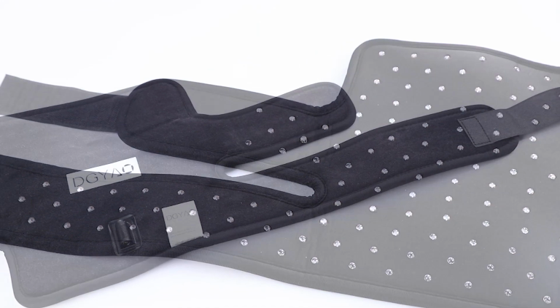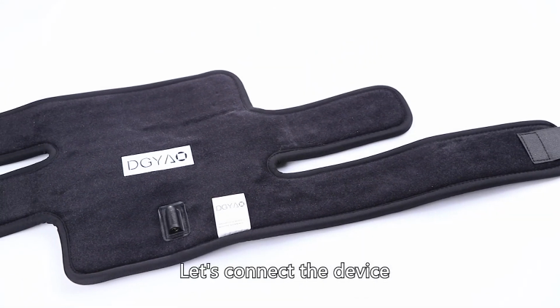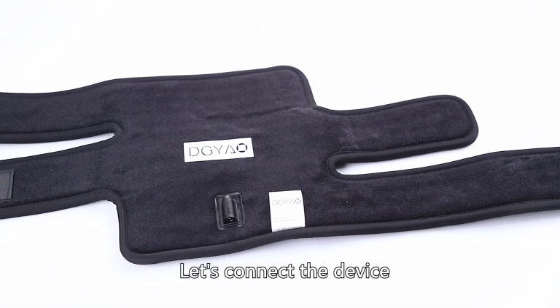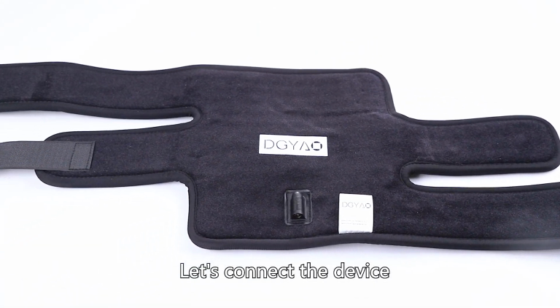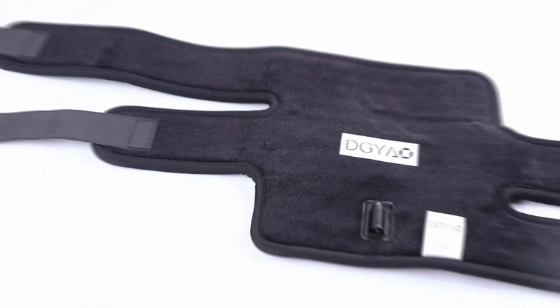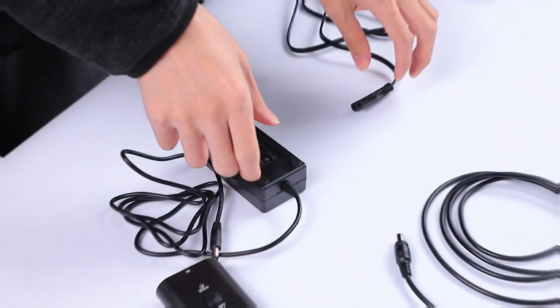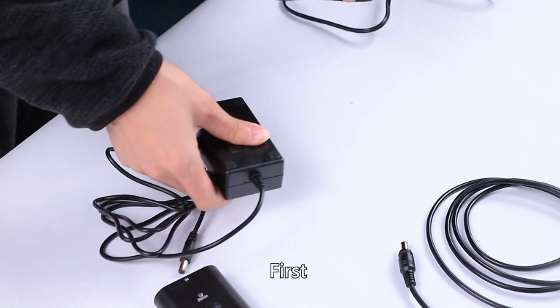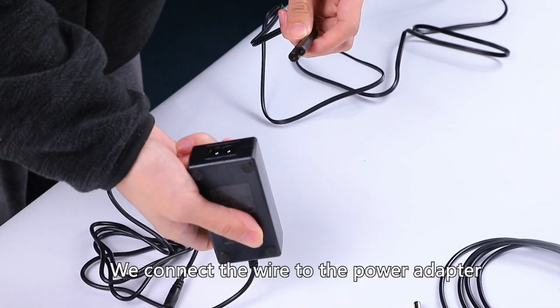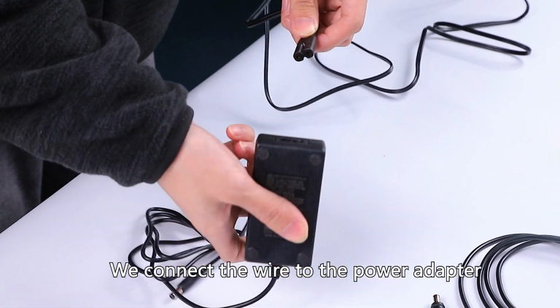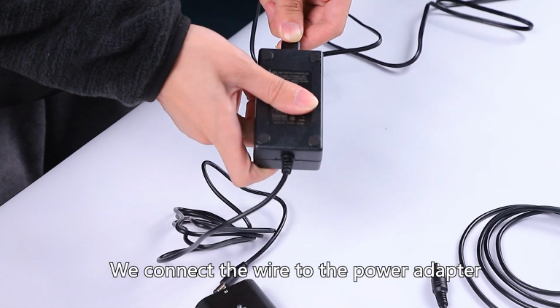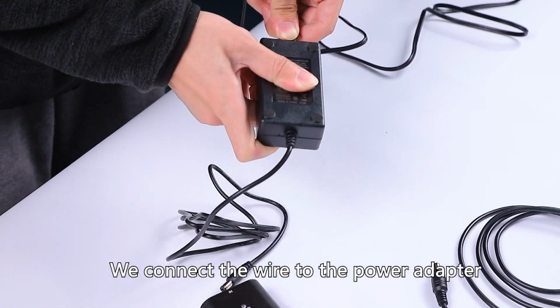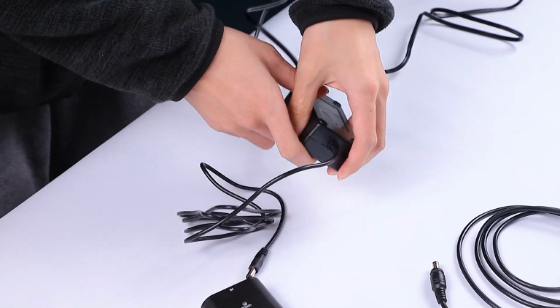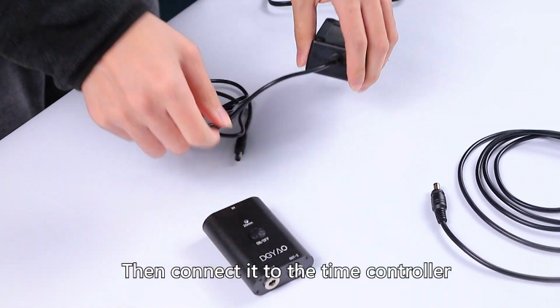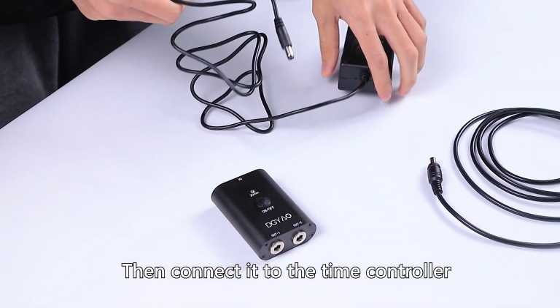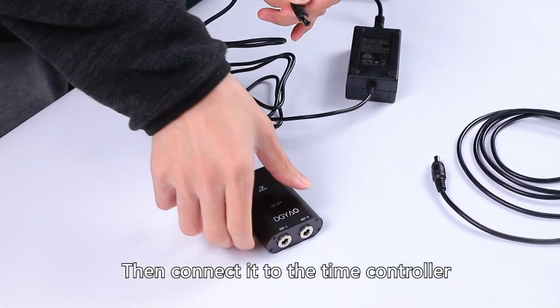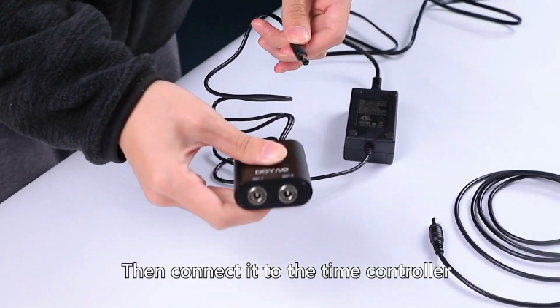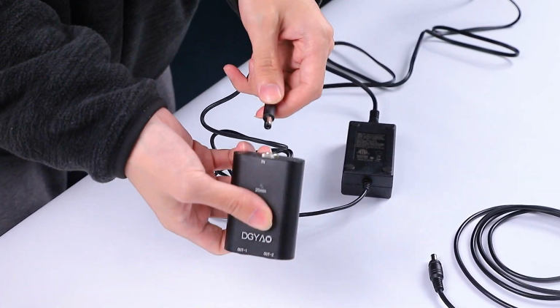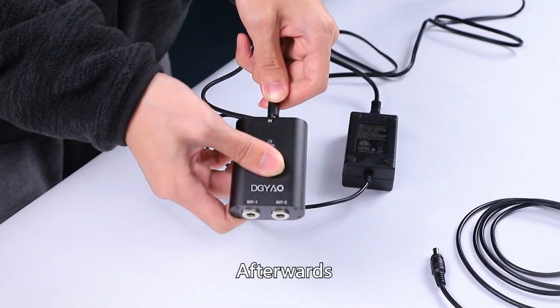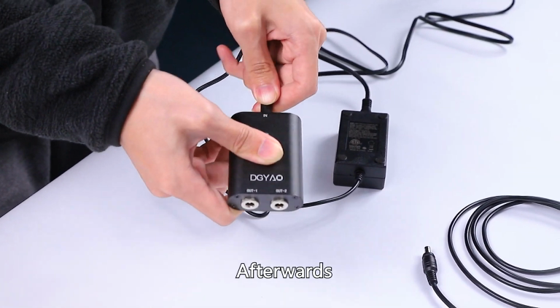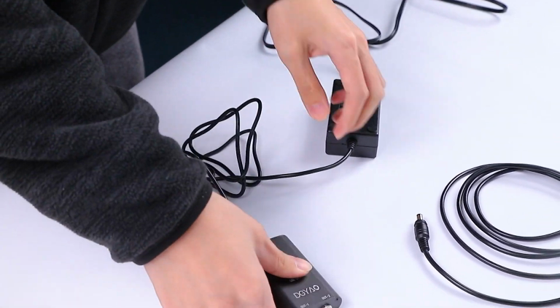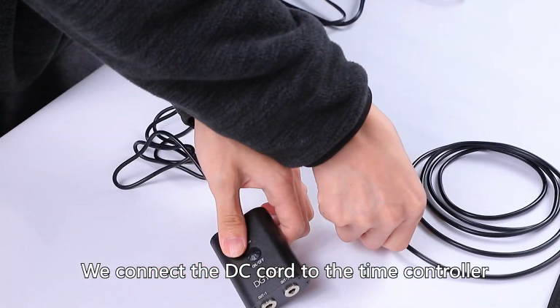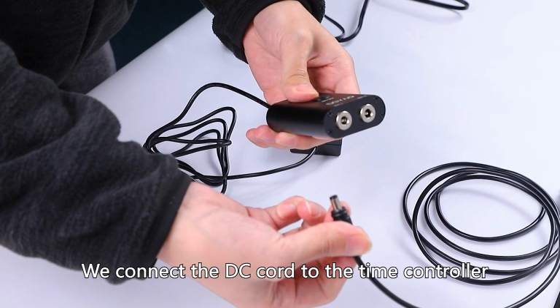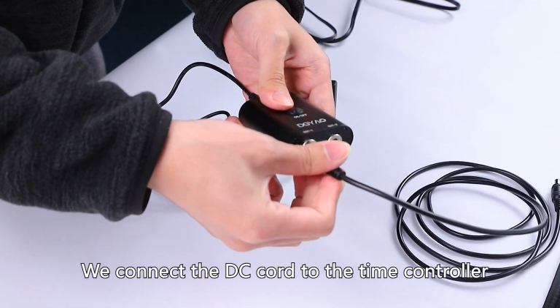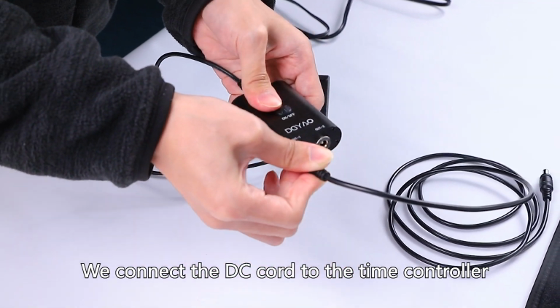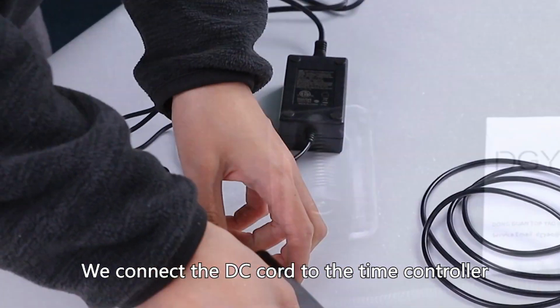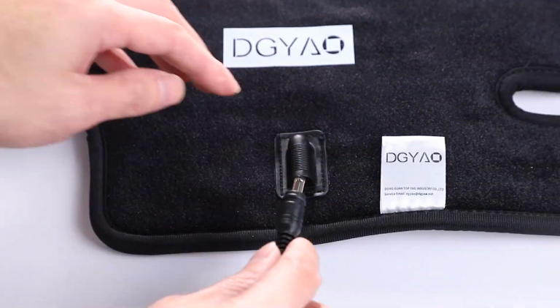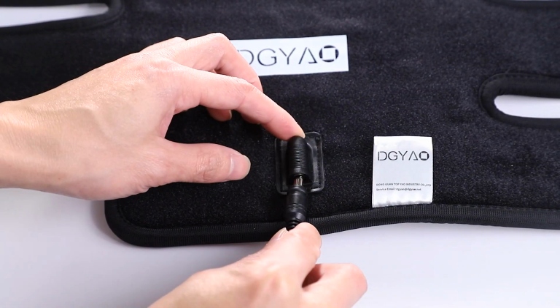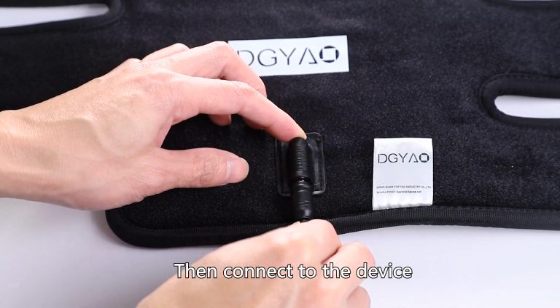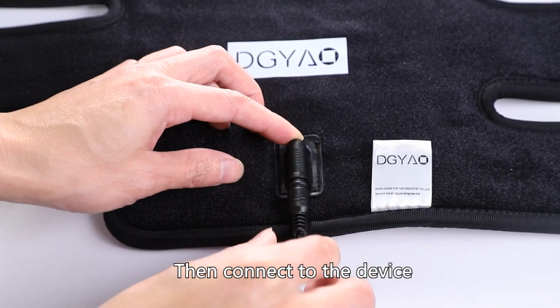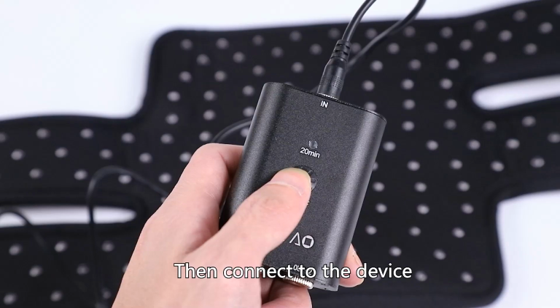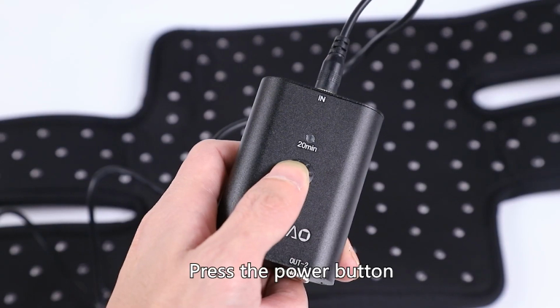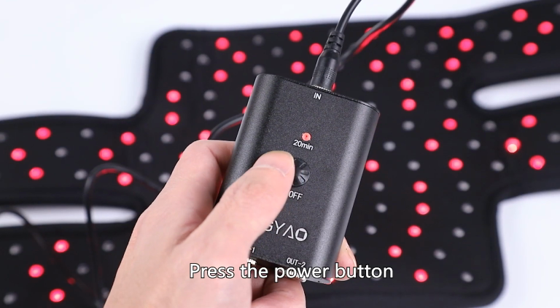Let's connect the device. First, we connect the wire to the power adapter, then connect it to the time controller. Afterwards, we connect the DC cord to the time controller. Then connect to the device and press the power button.